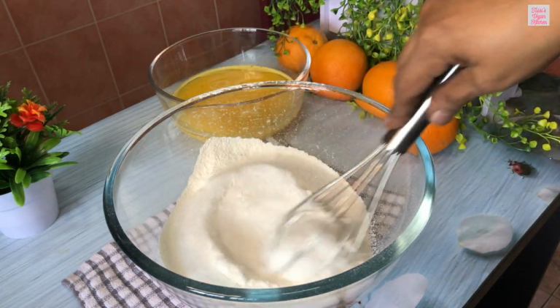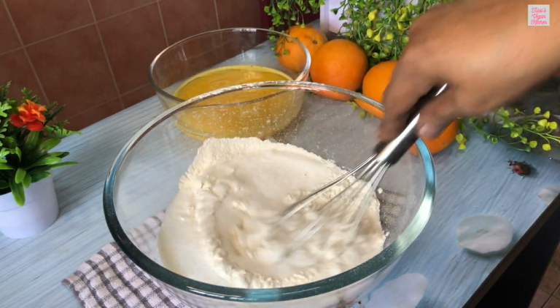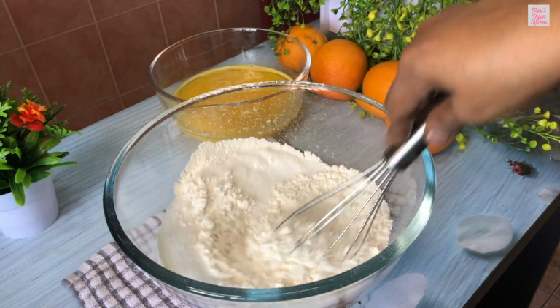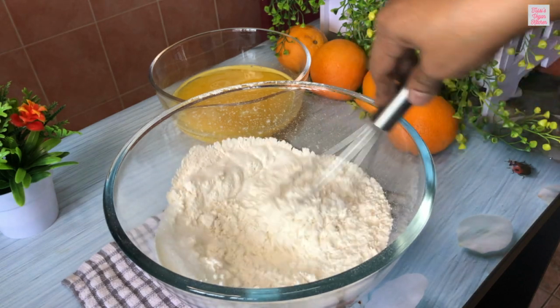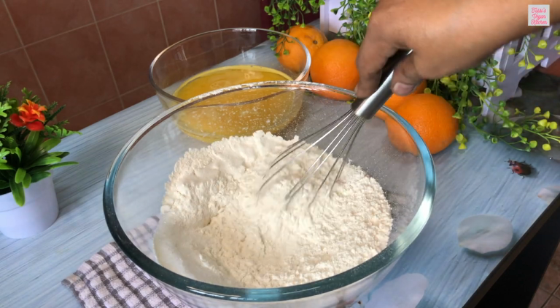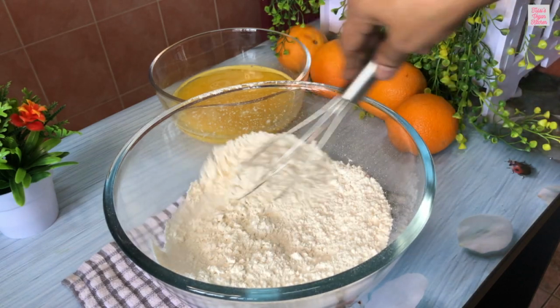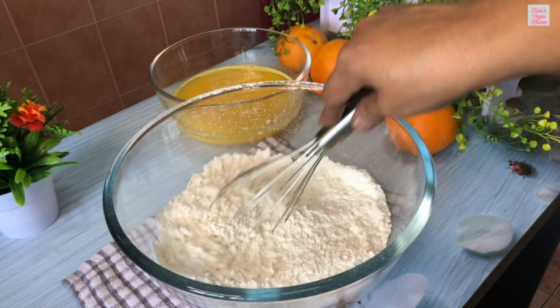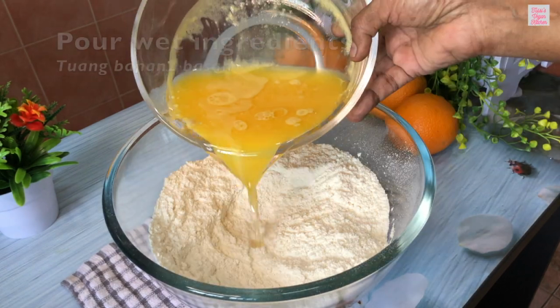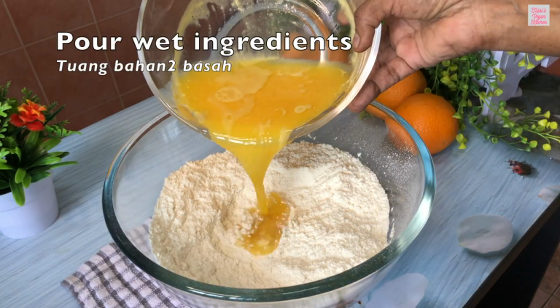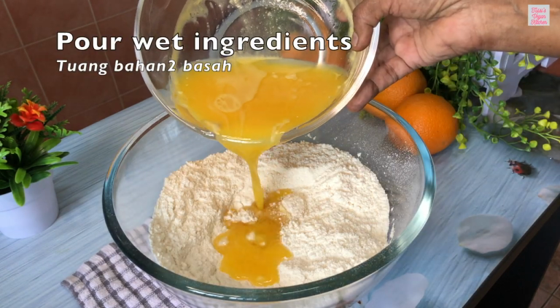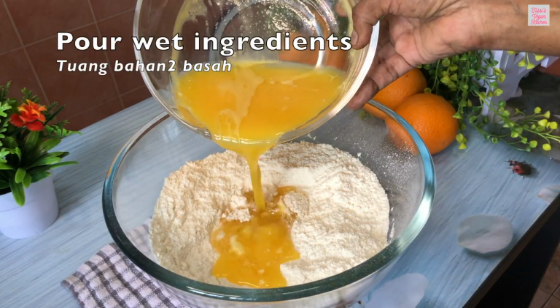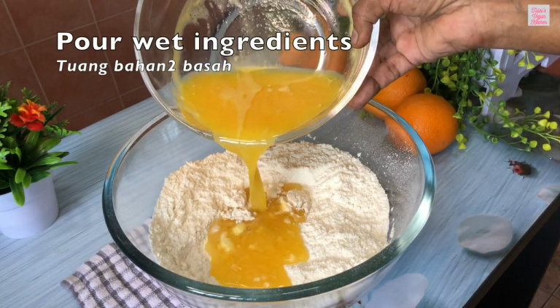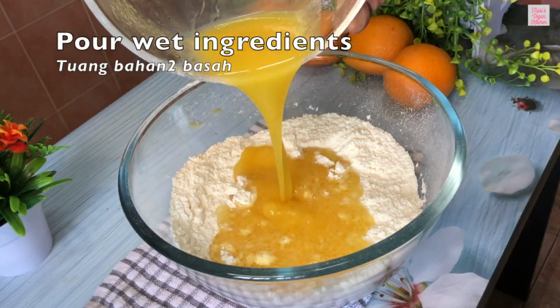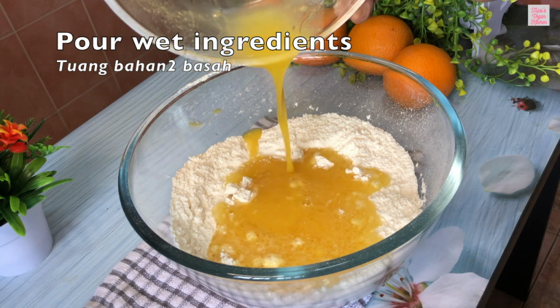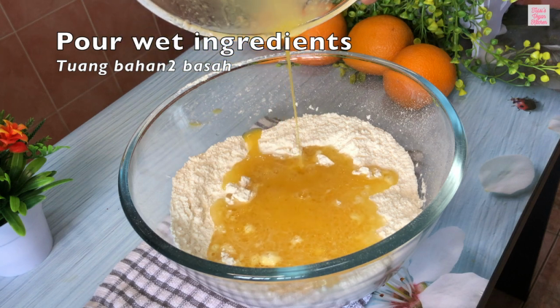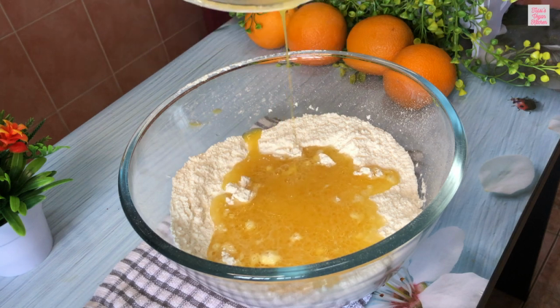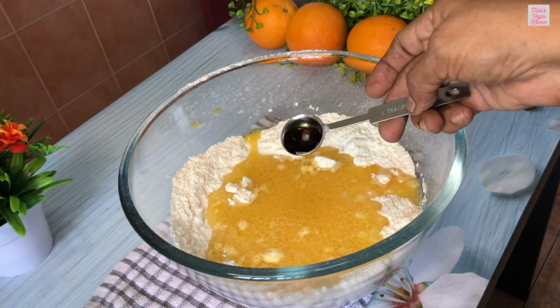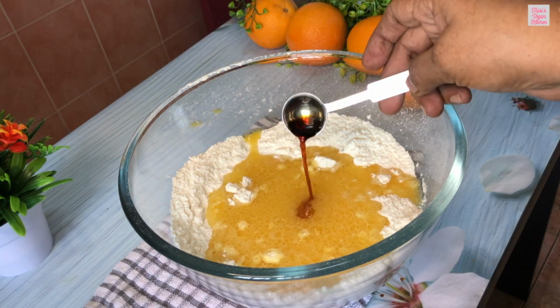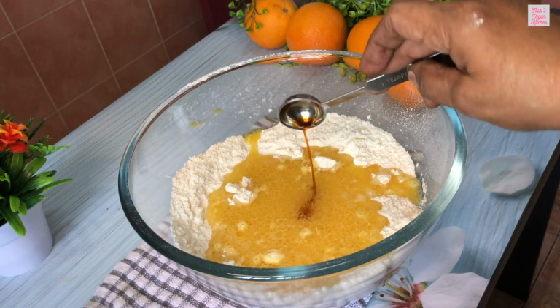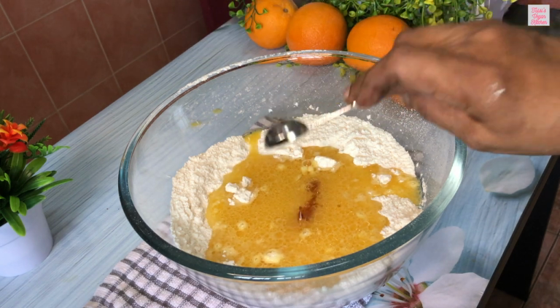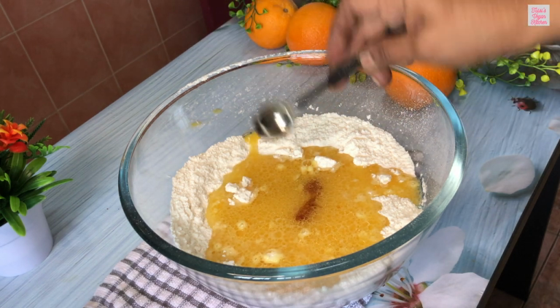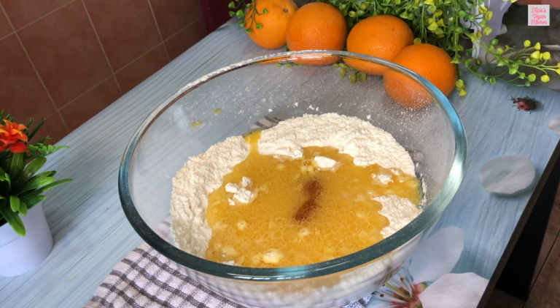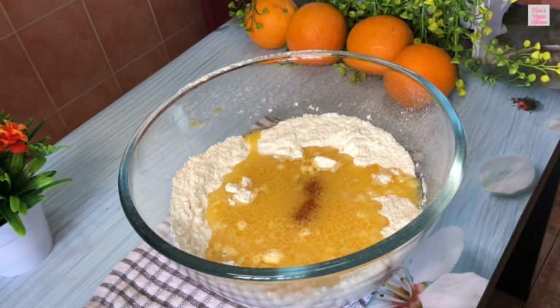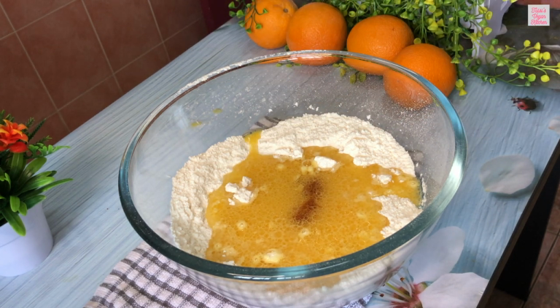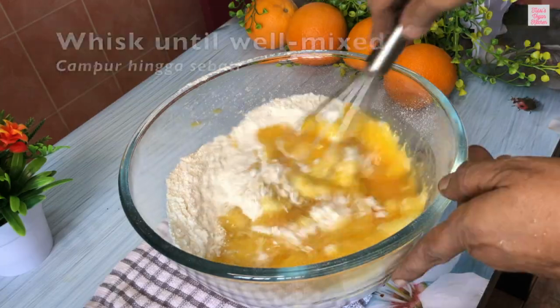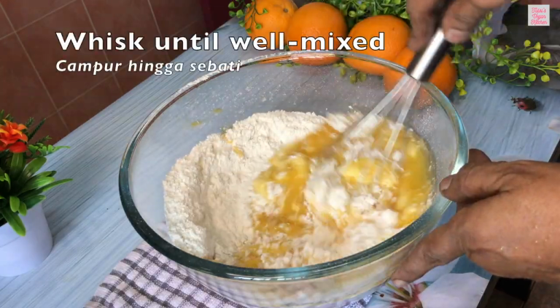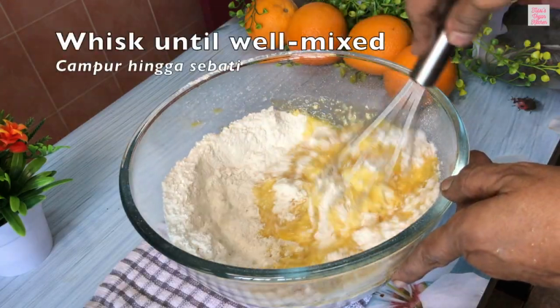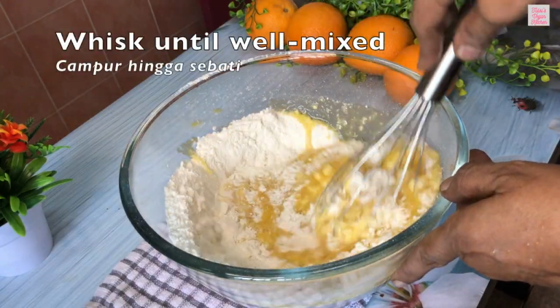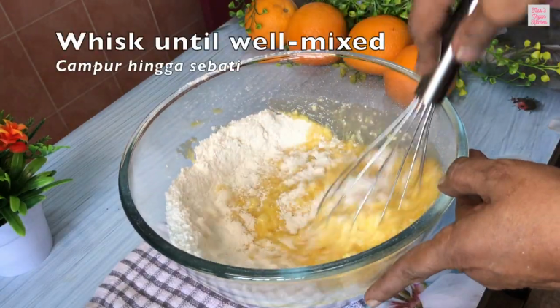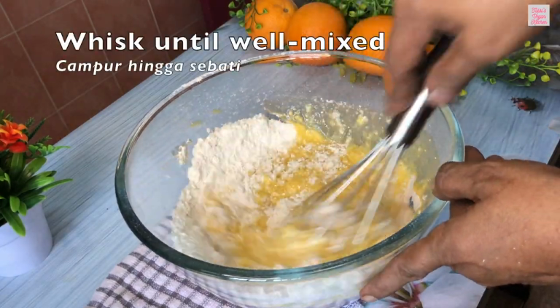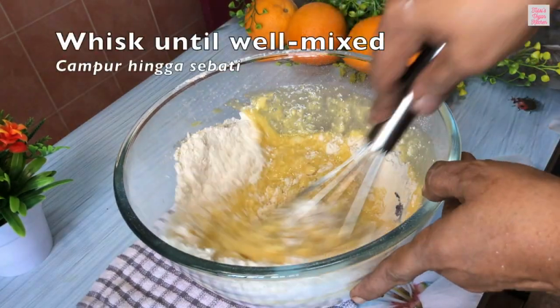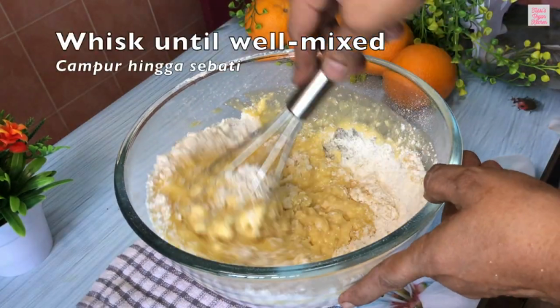Make a well in the center of the dry ingredients. Now combine the wet ingredients and dry ingredients. Add 1 teaspoon vanilla essence. Whisk the mixture lightly until you have a smooth batter.